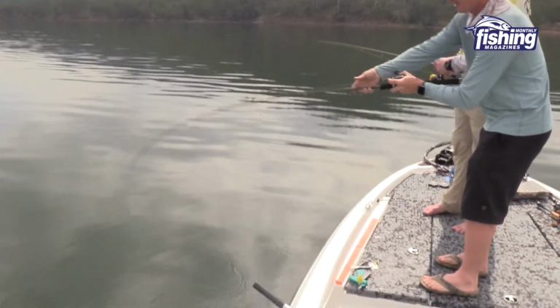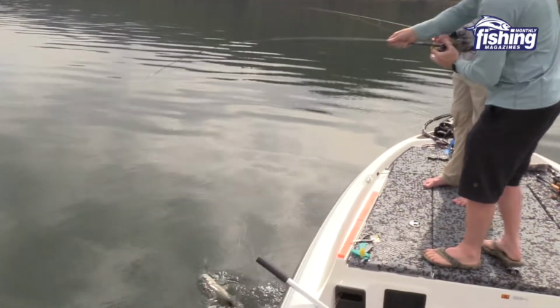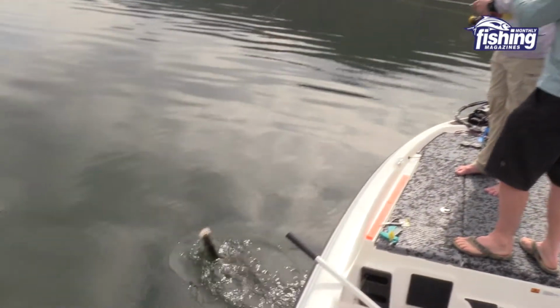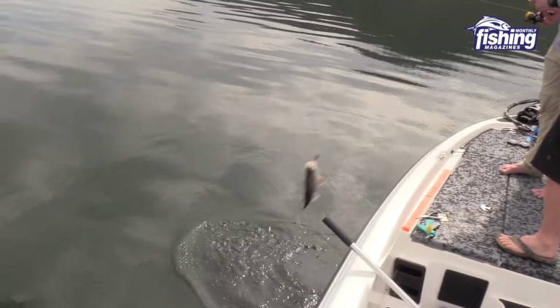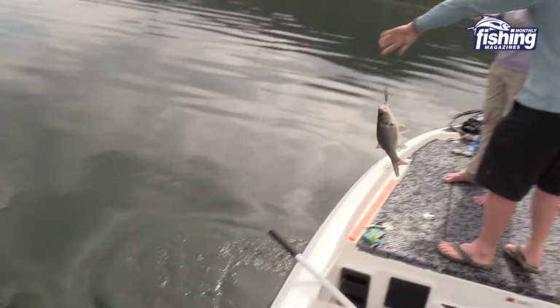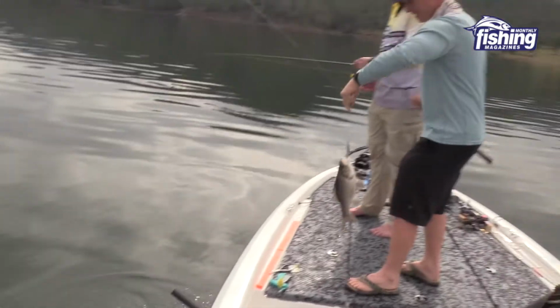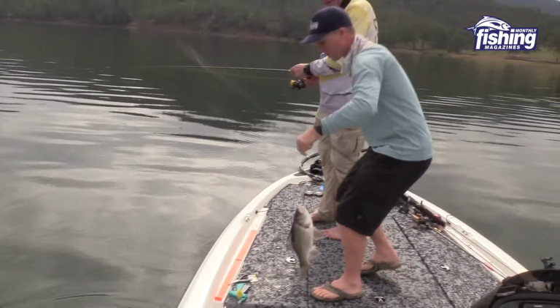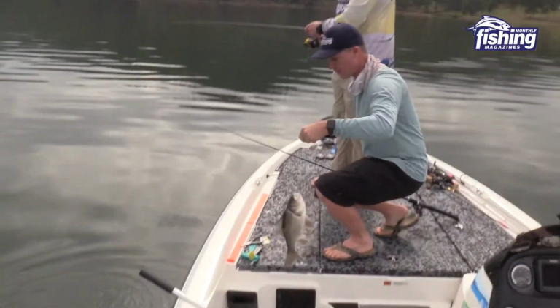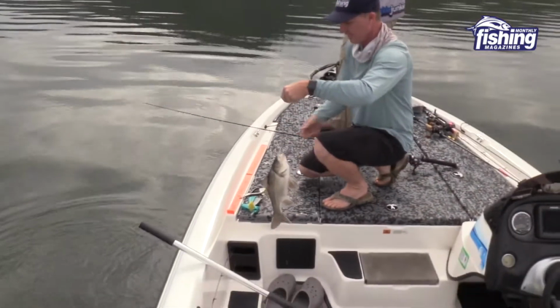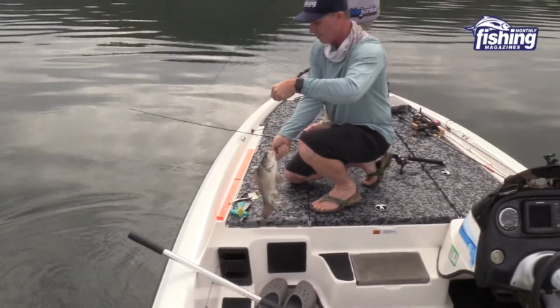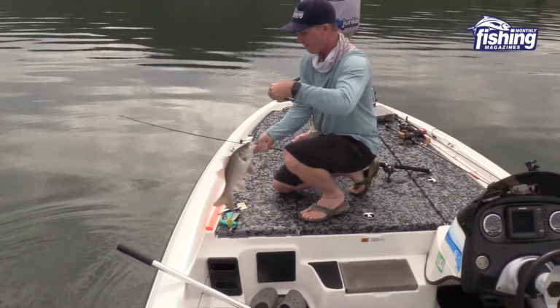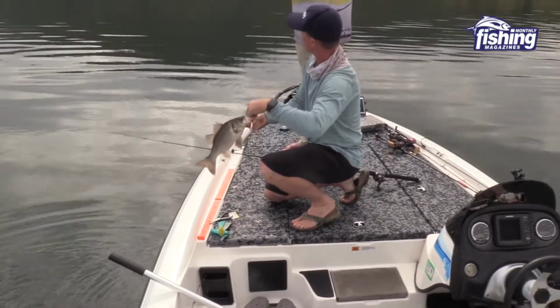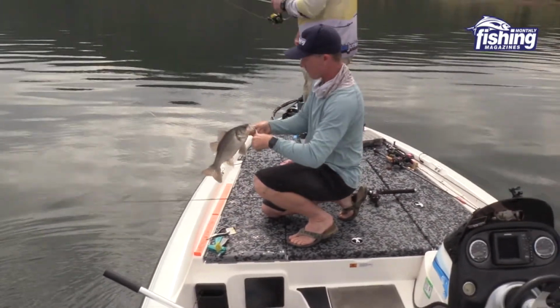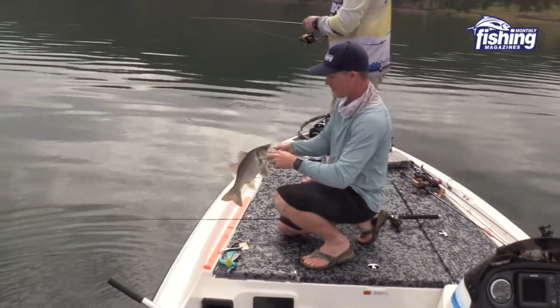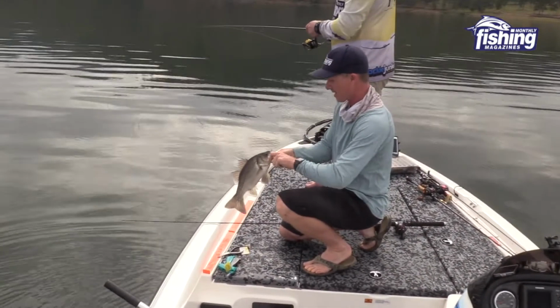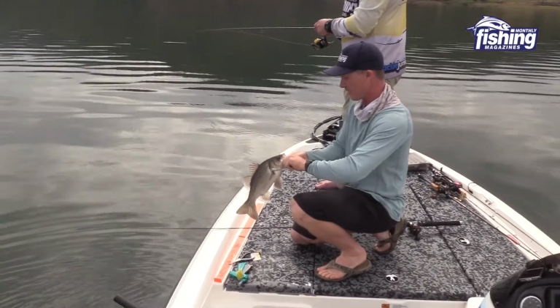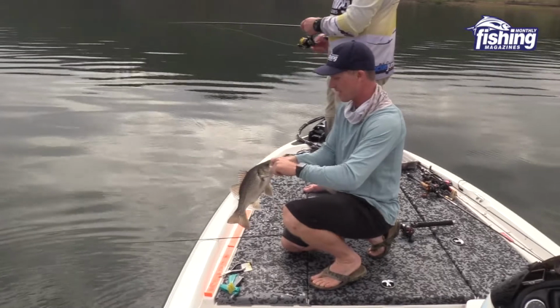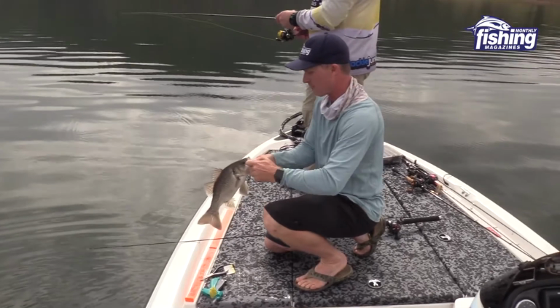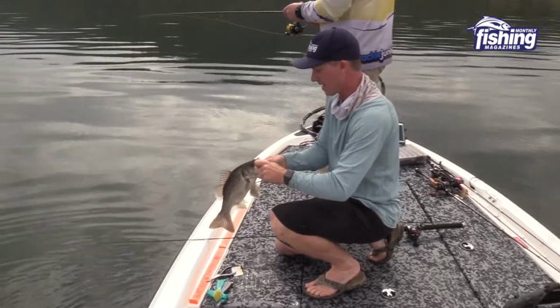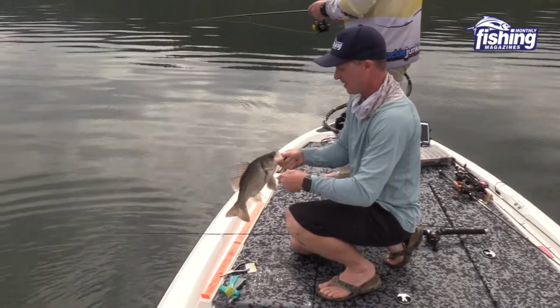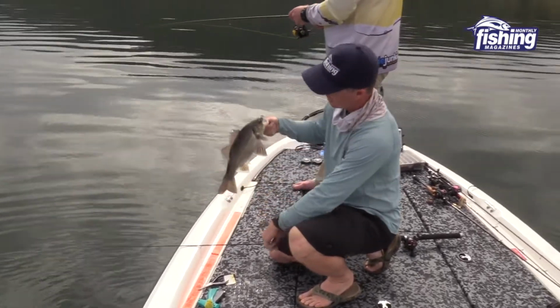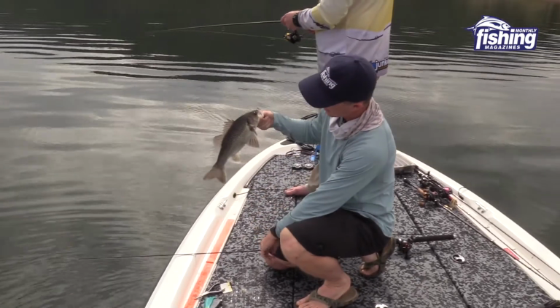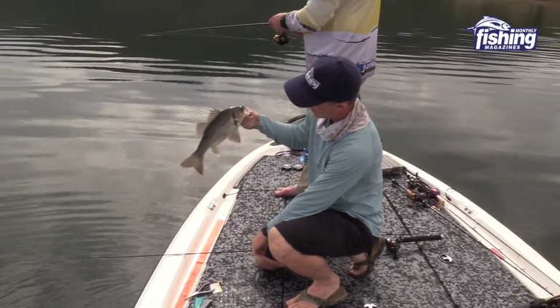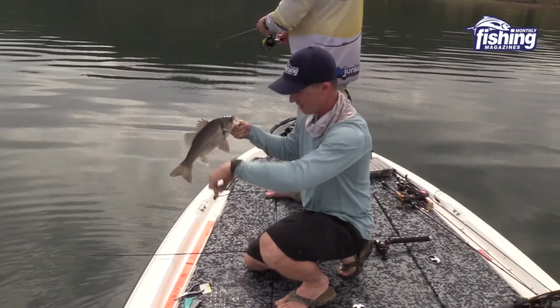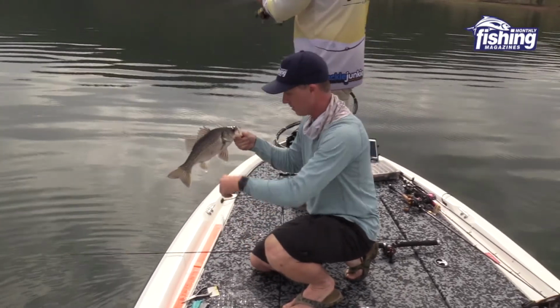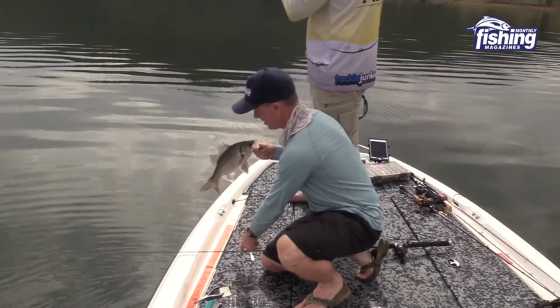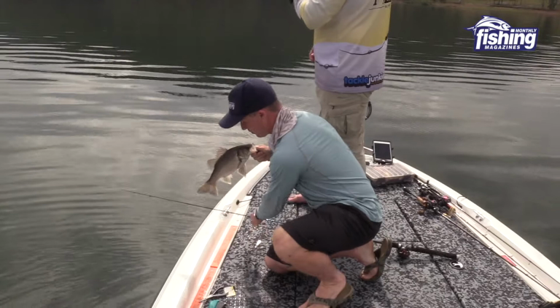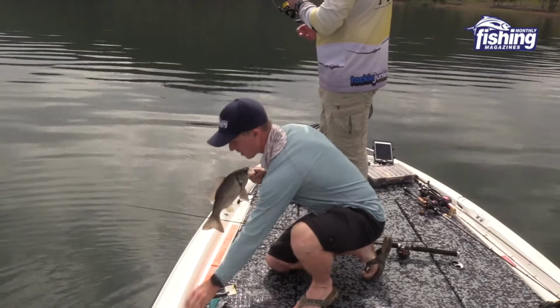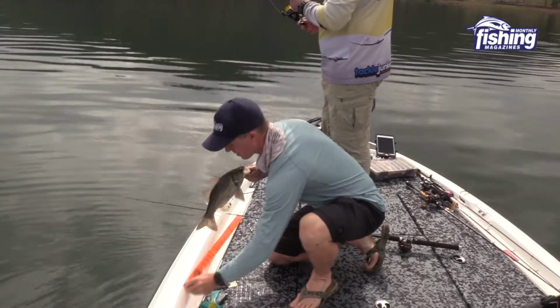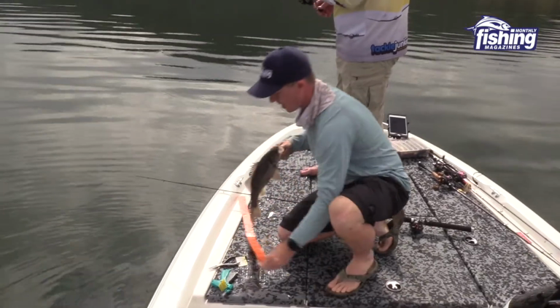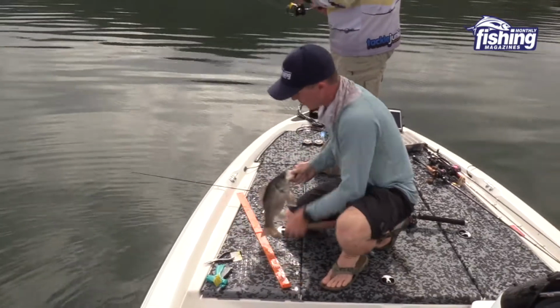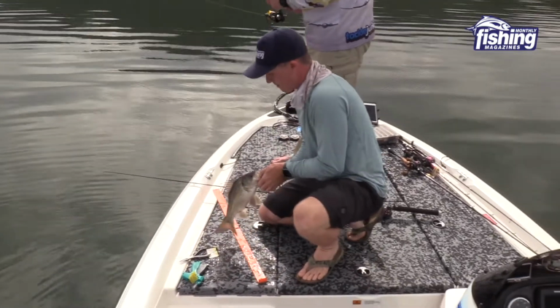One of the nice little Somerset bass. That's on the control measure - that's probably about five fish each we've caught now. Five on the XP and then five on the normal Halco. Let's get a tag in this guy and get him back.